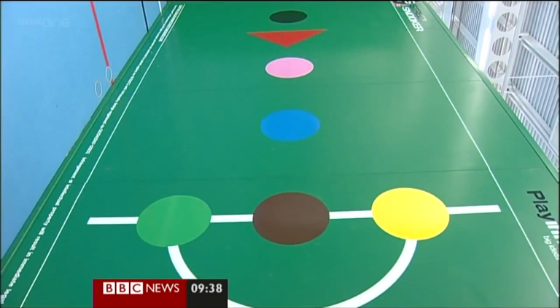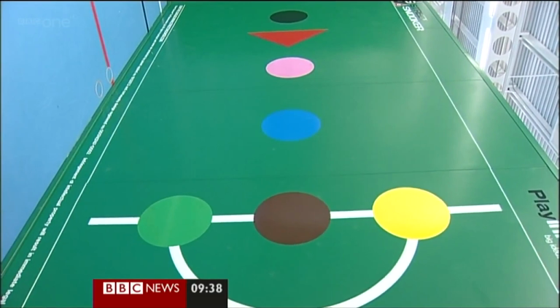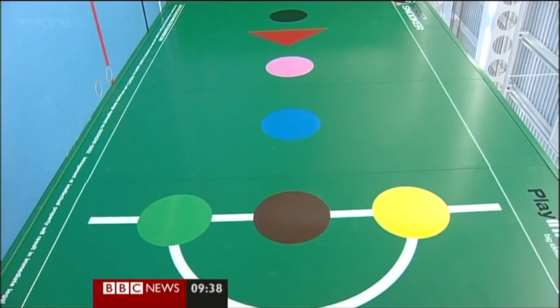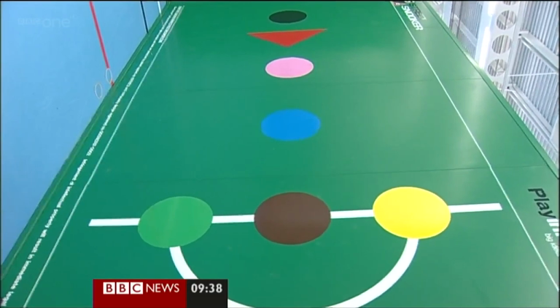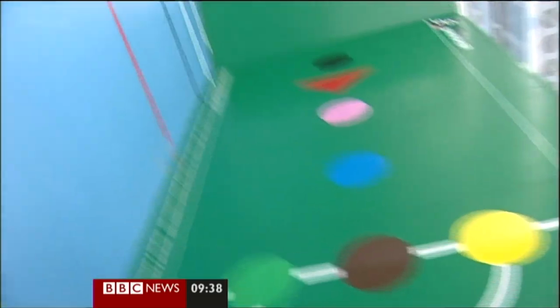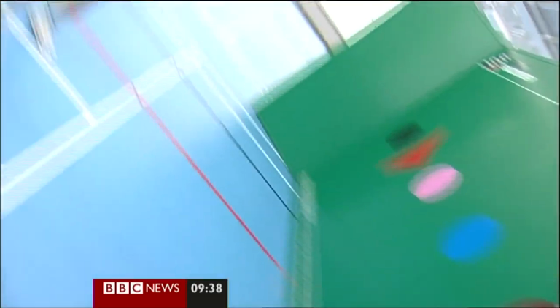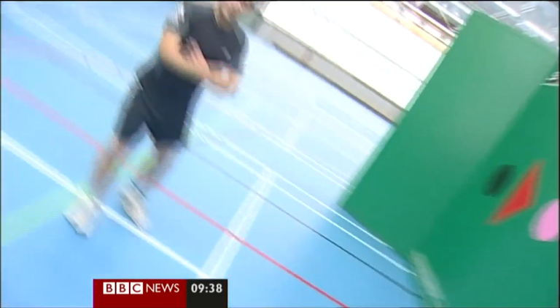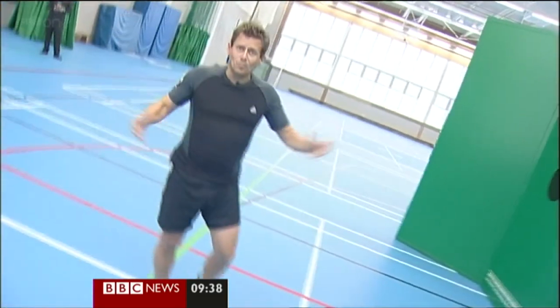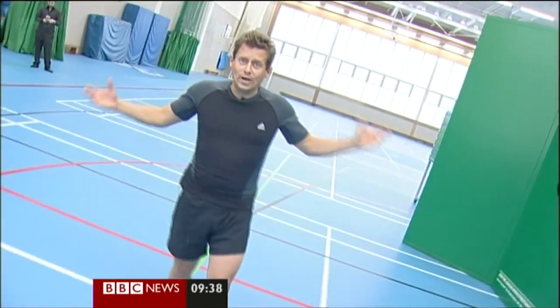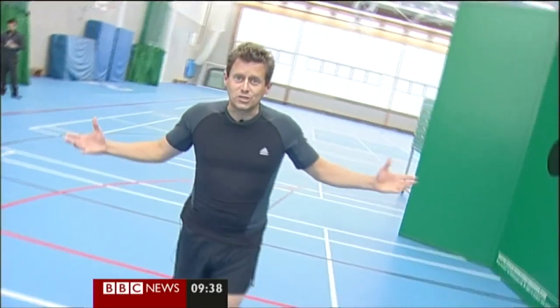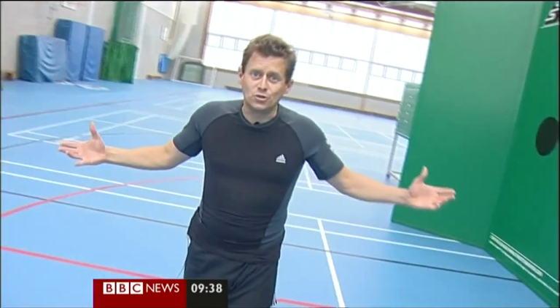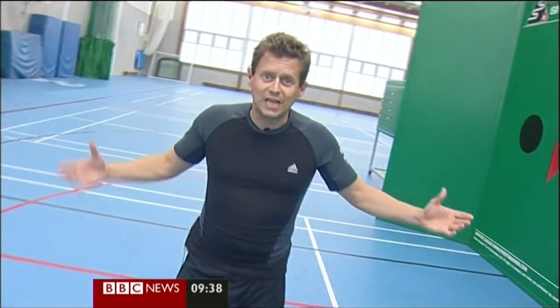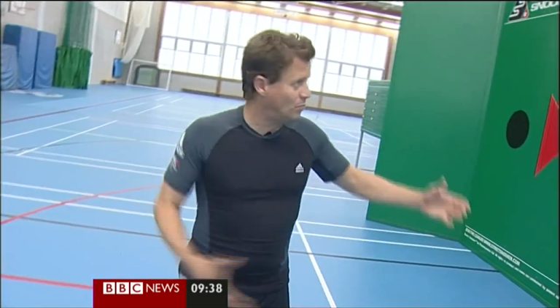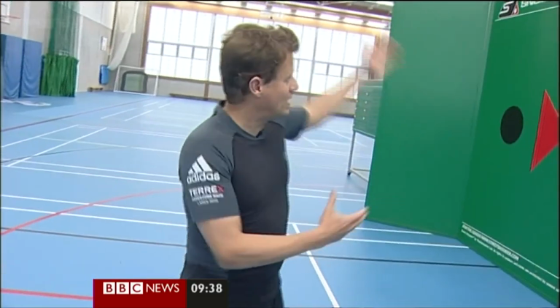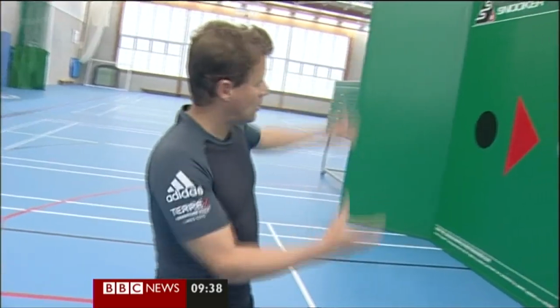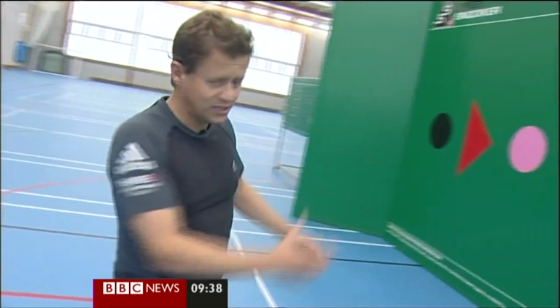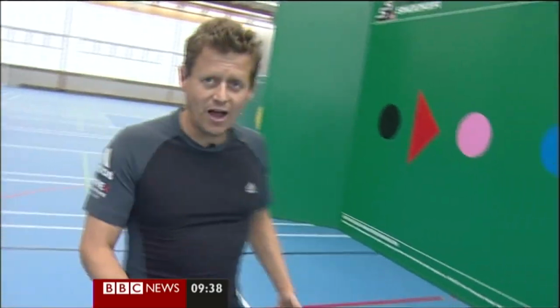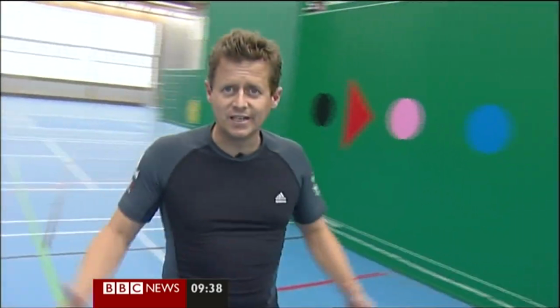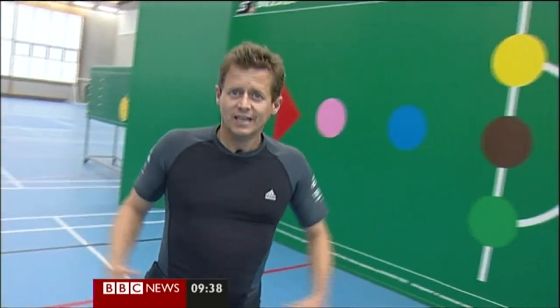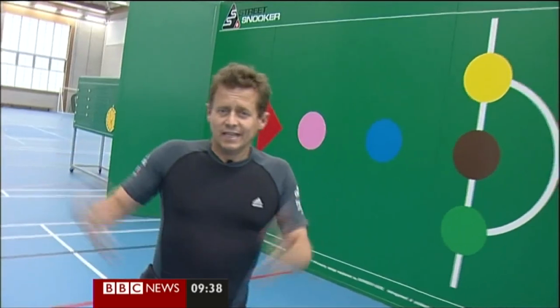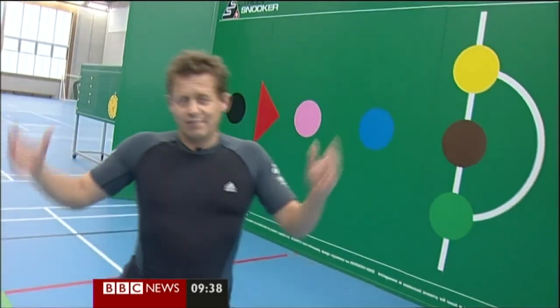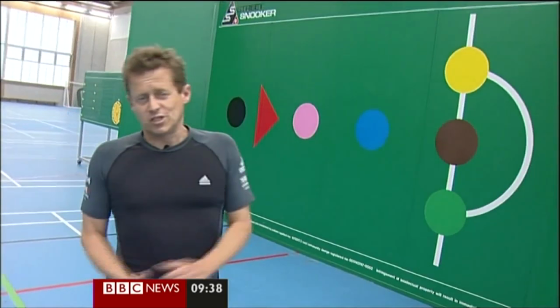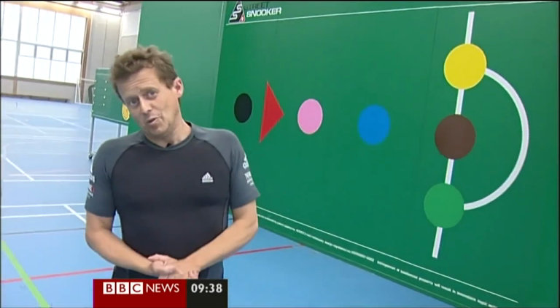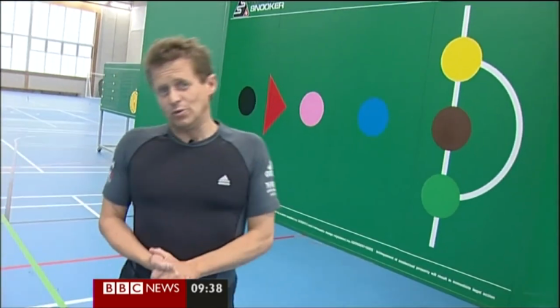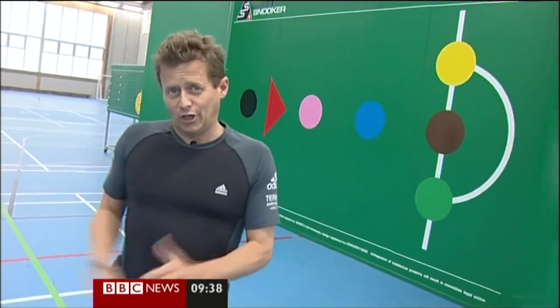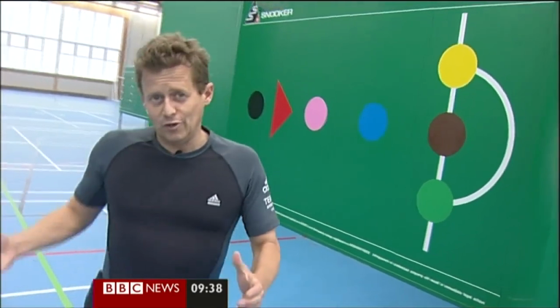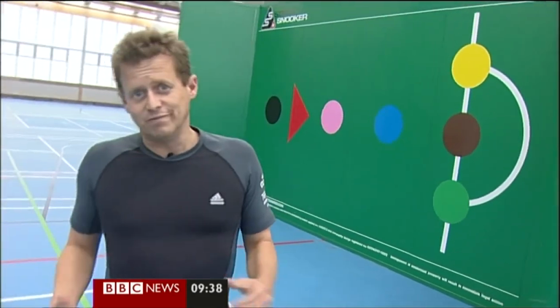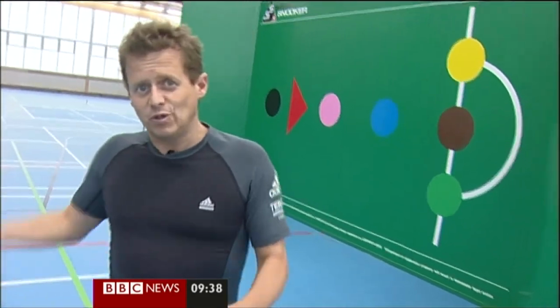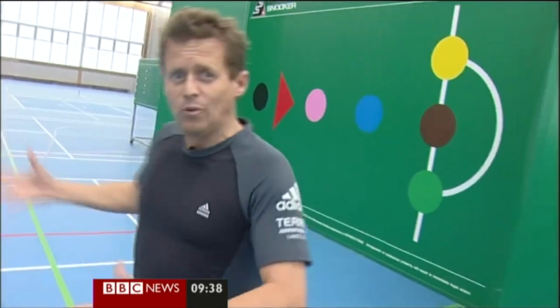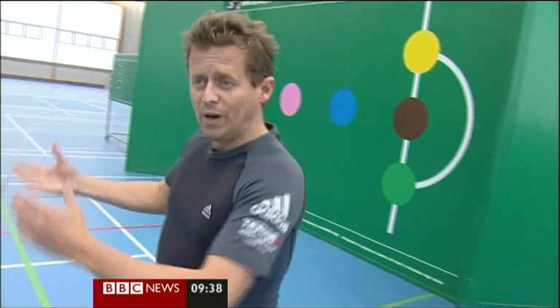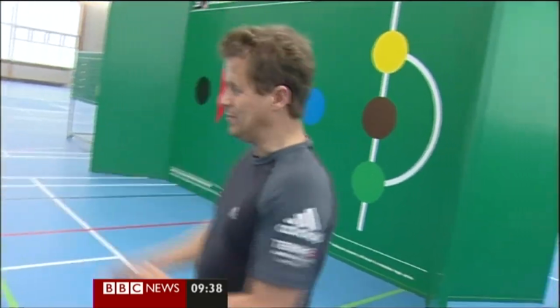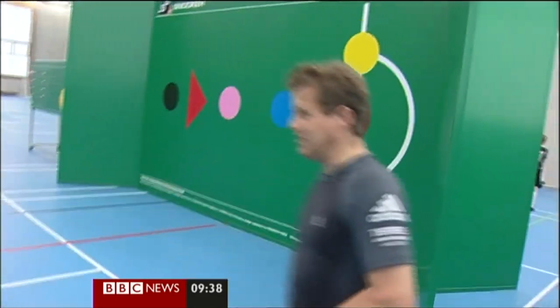Well, this is the answer. Make the snooker table bigger, put it on its side, get rid of the snooker balls and the cues, and use footballs and basketballs instead.